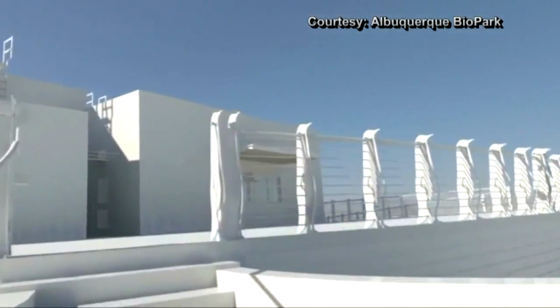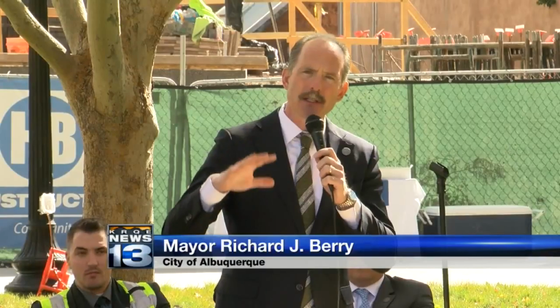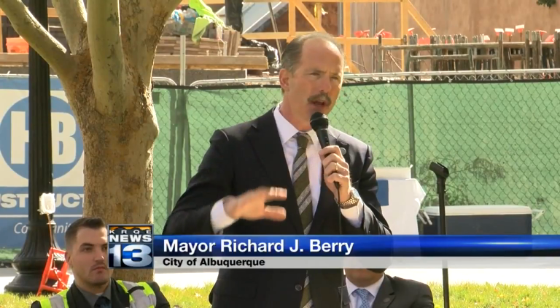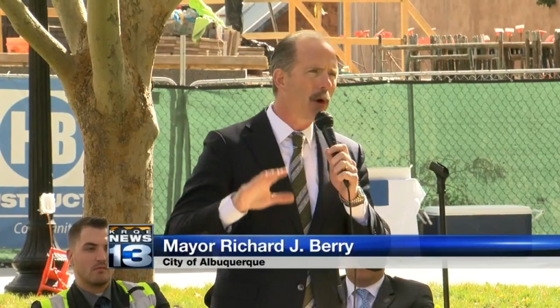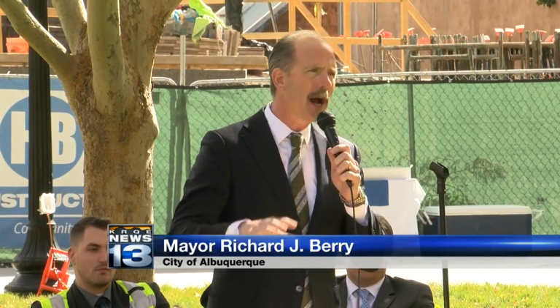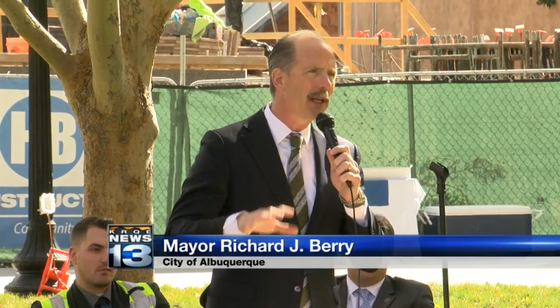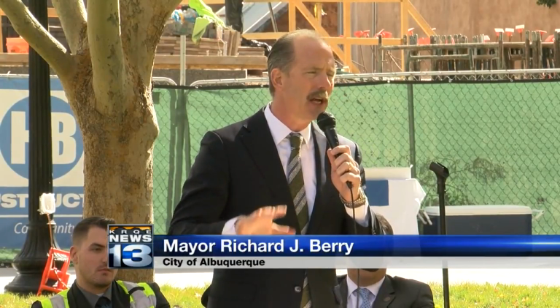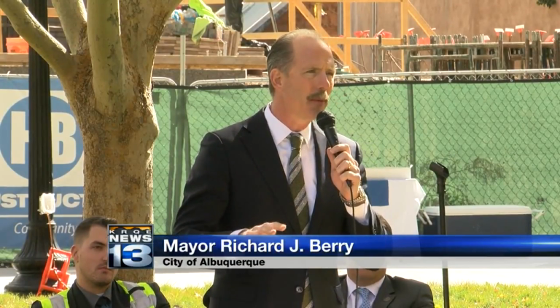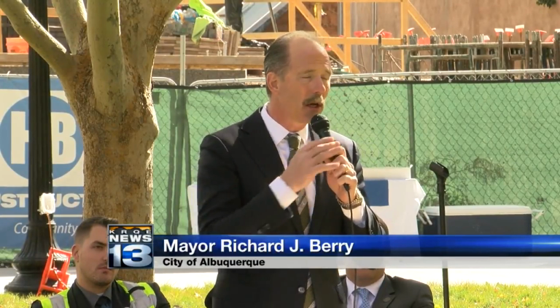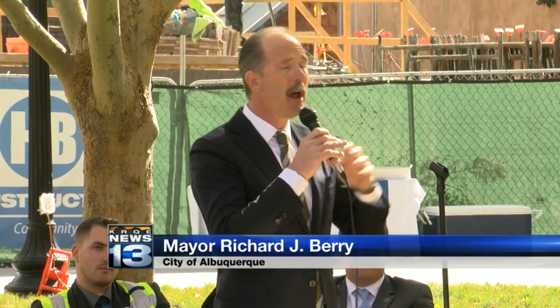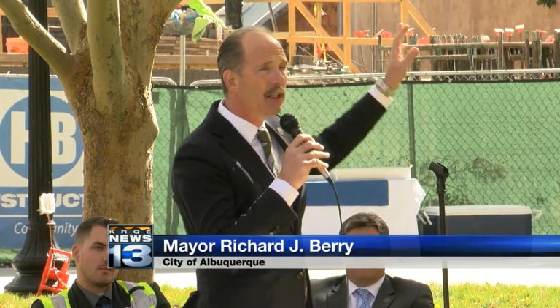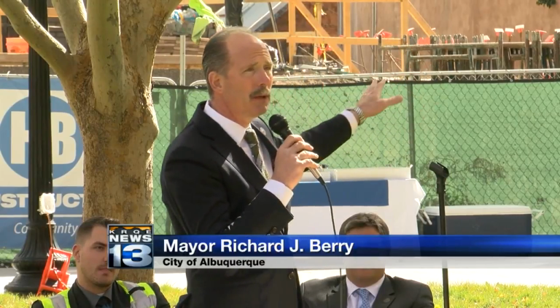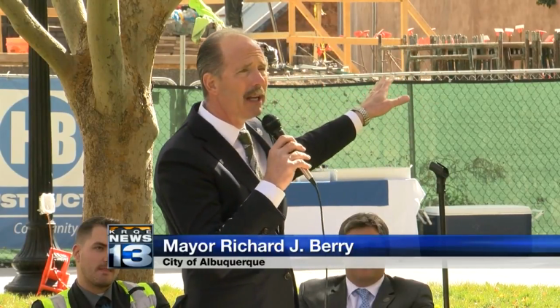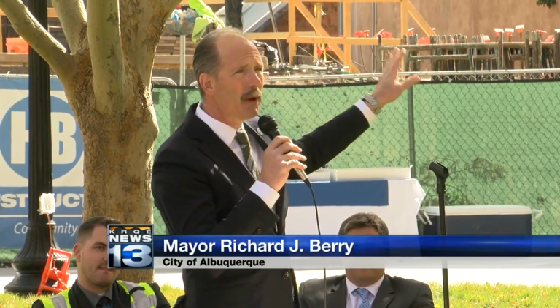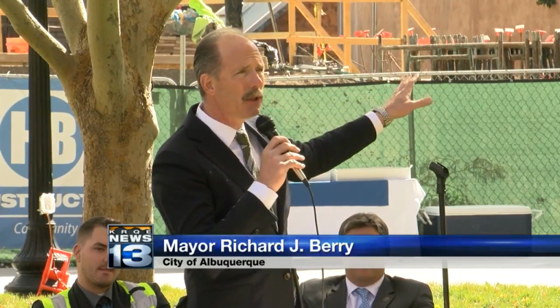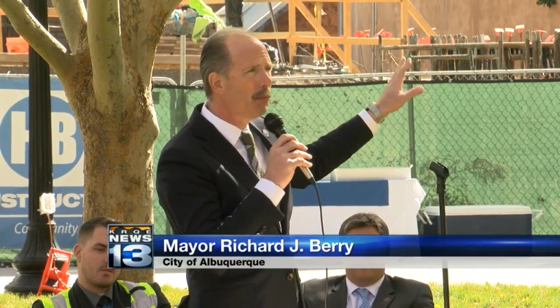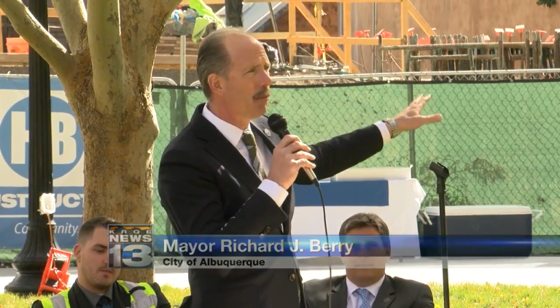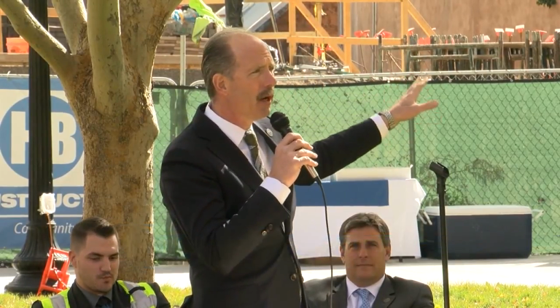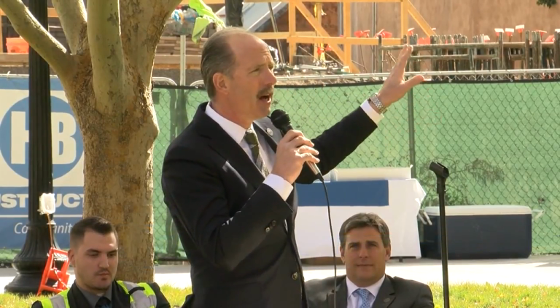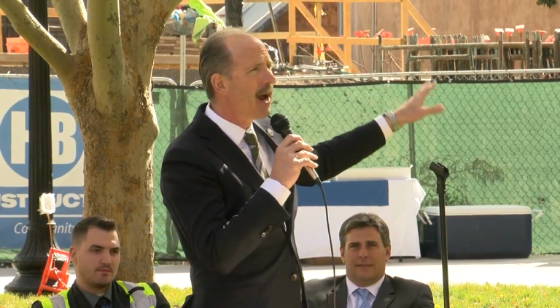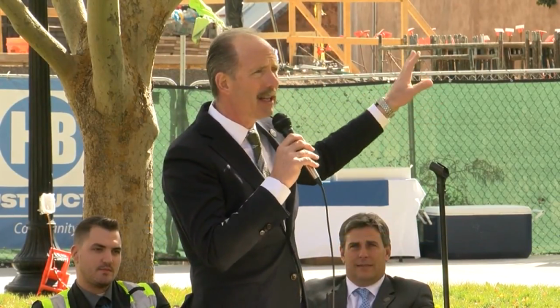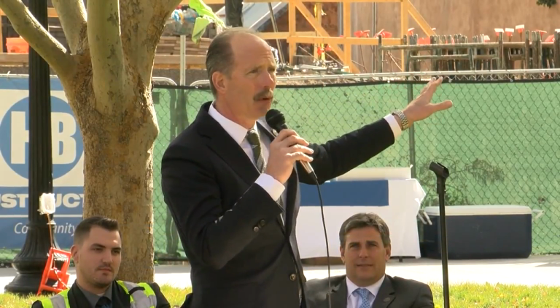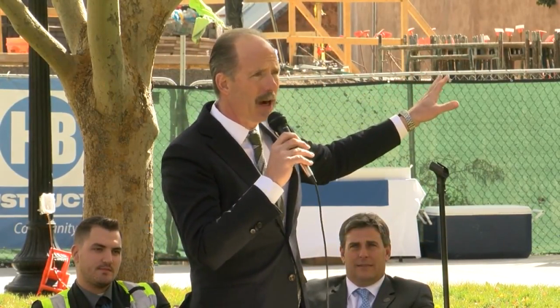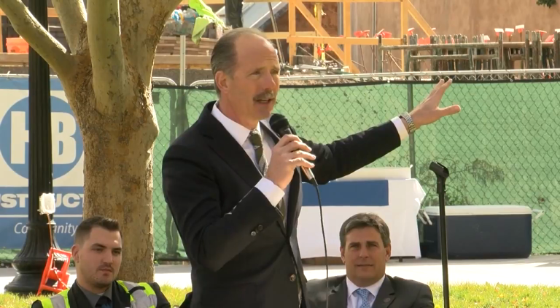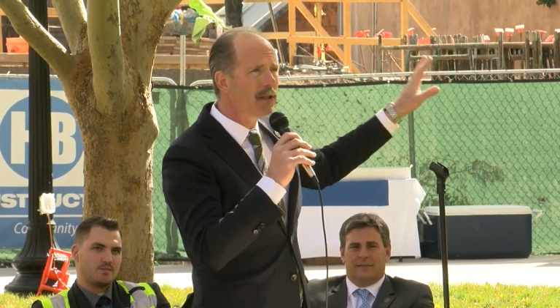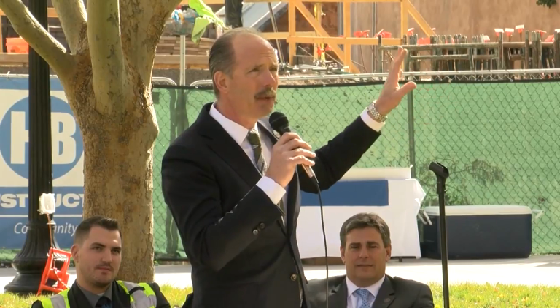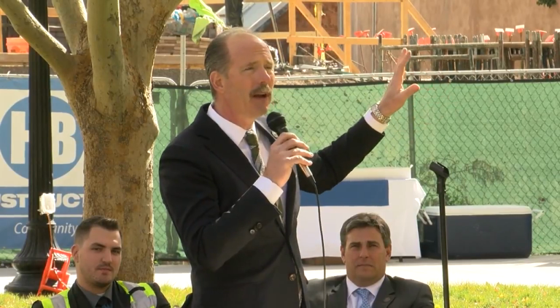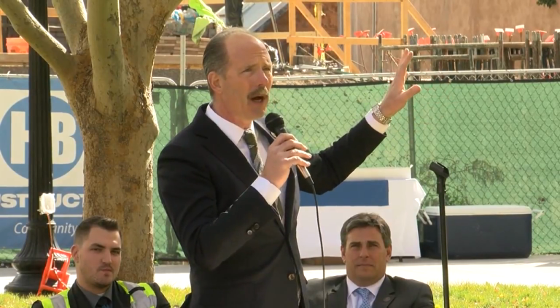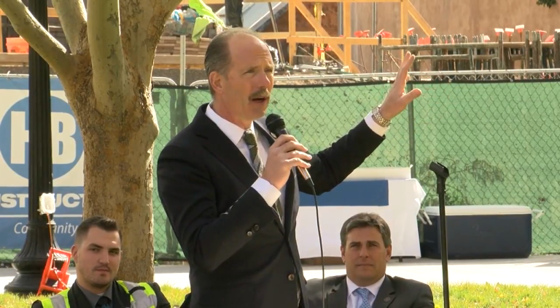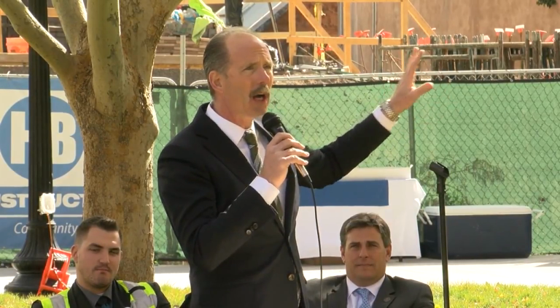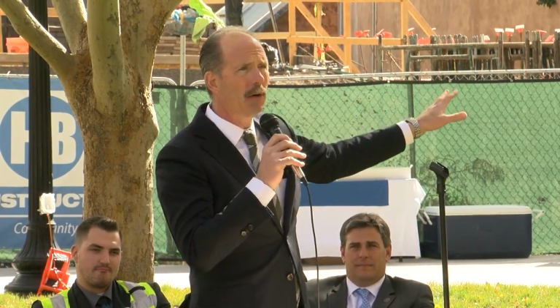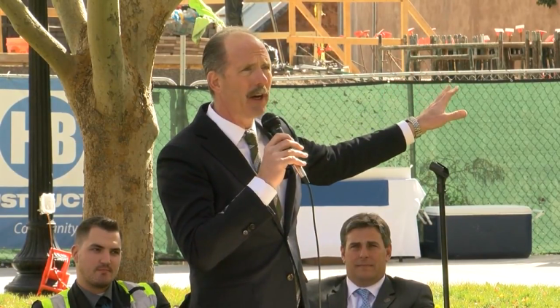This is the number one attraction in the state of New Mexico. And this building behind us, the Penguin Chill, will be the number one attraction at the number one attraction. It's going to be a rock show over here.